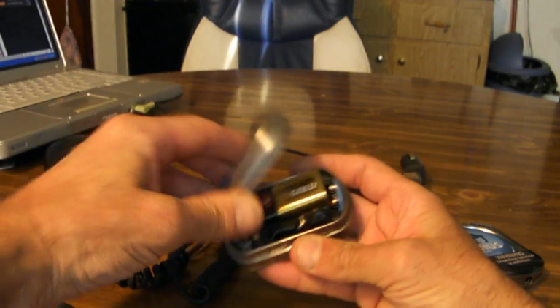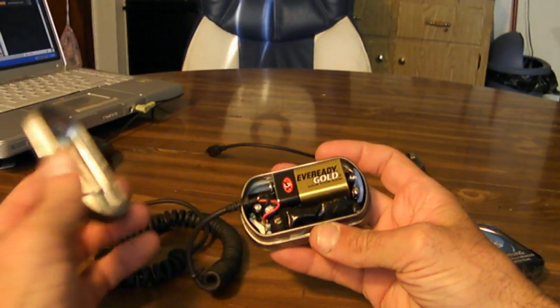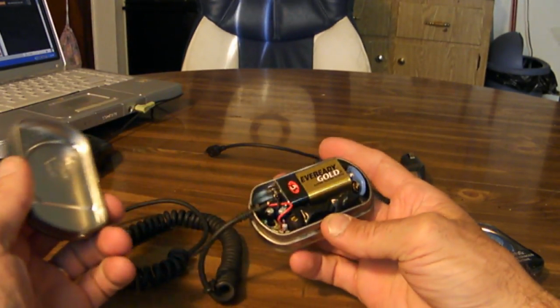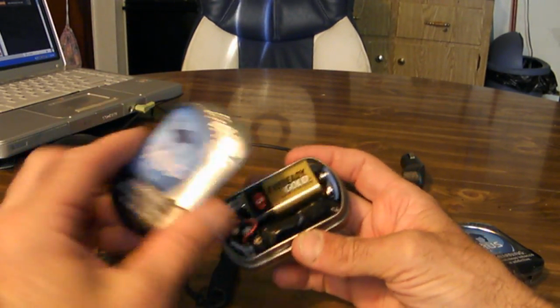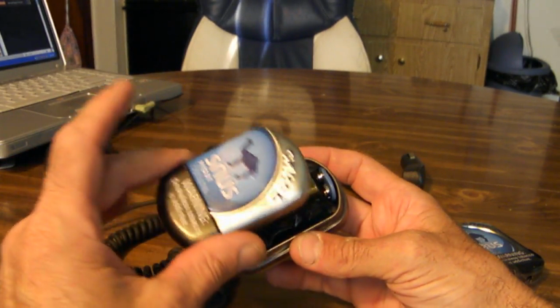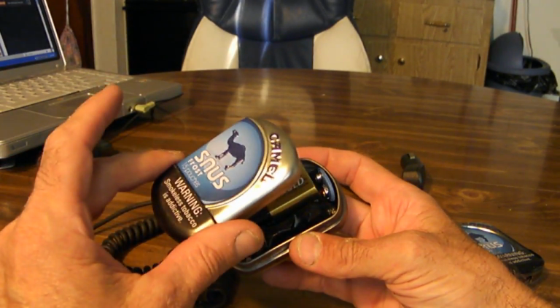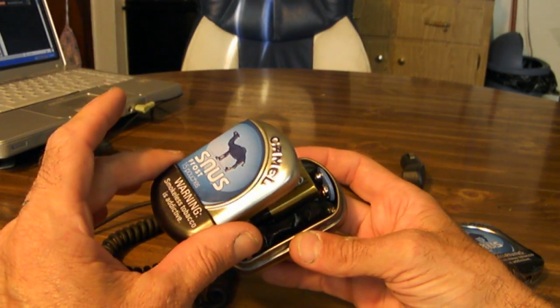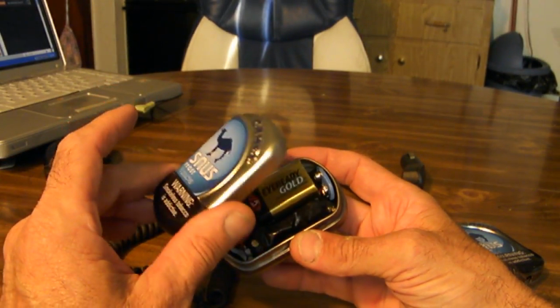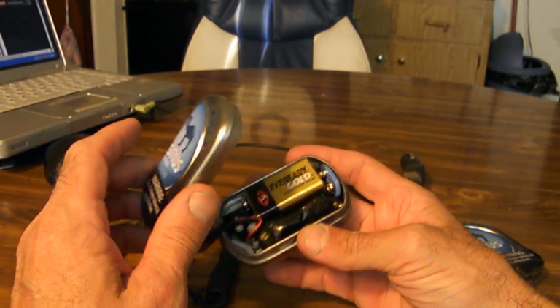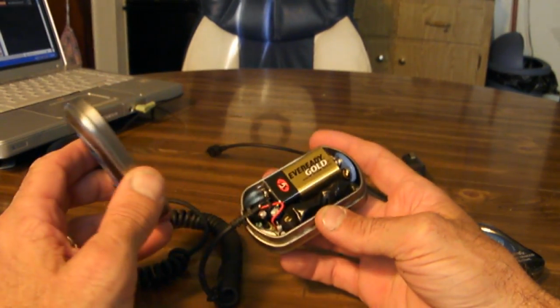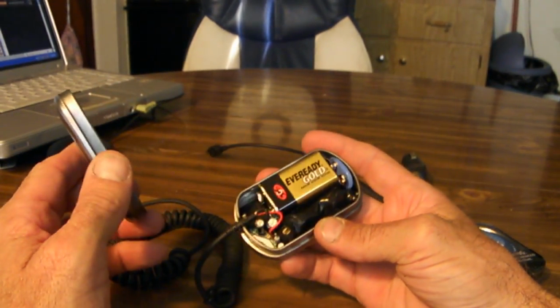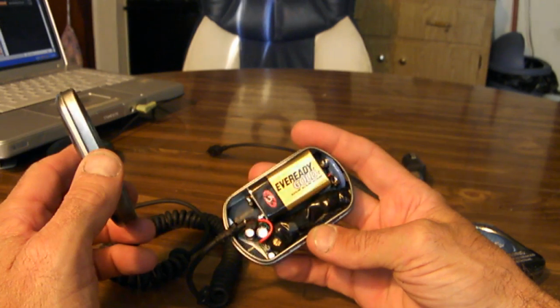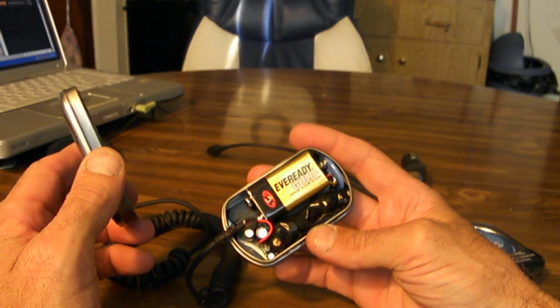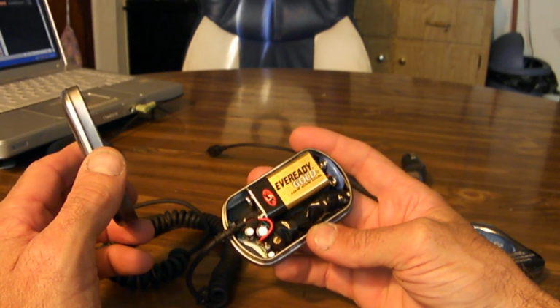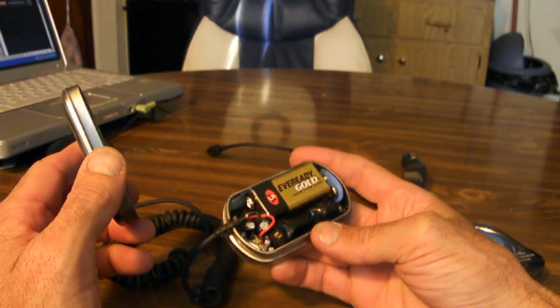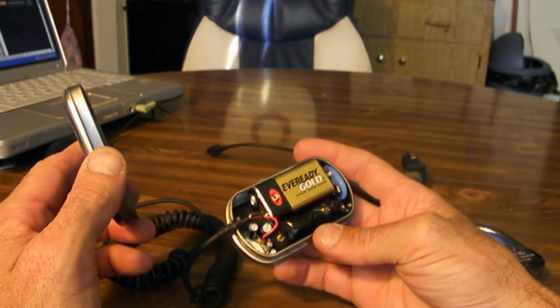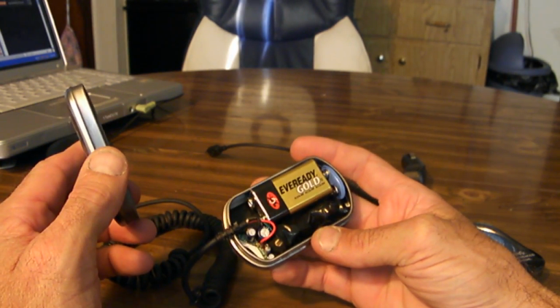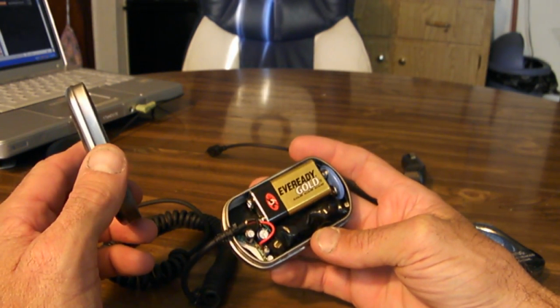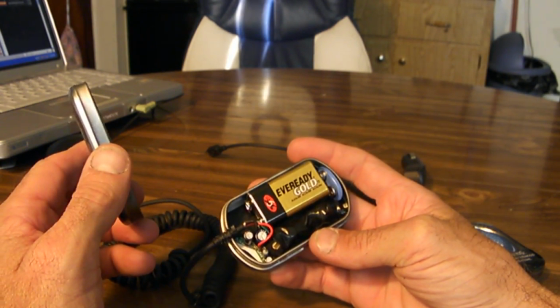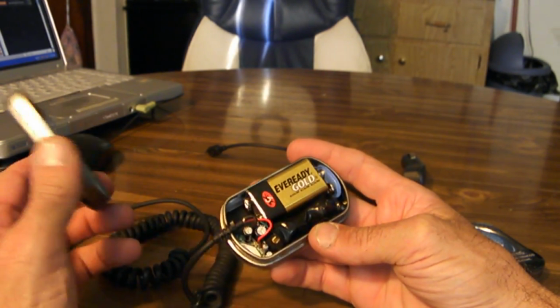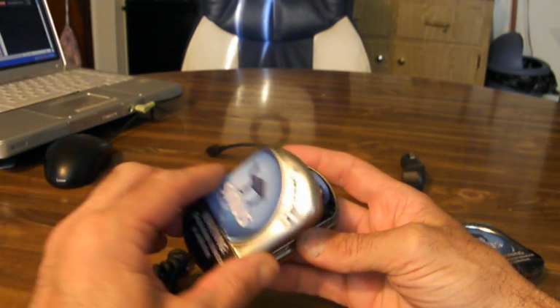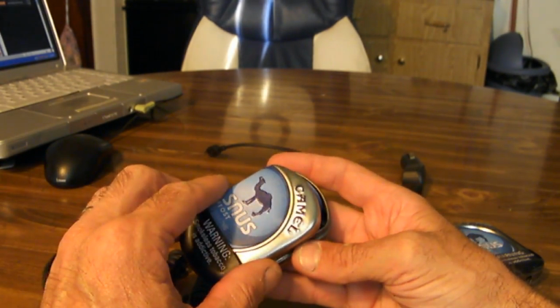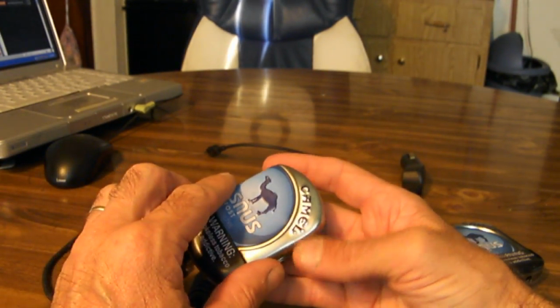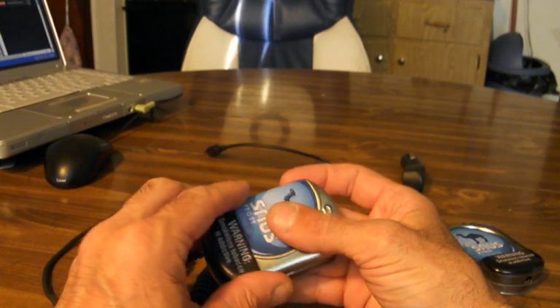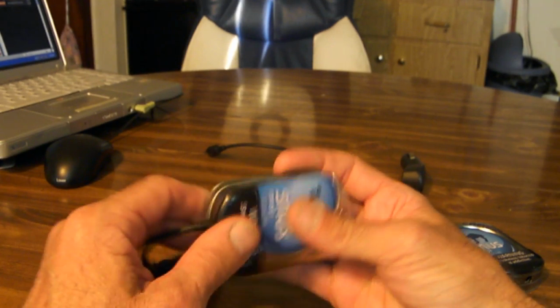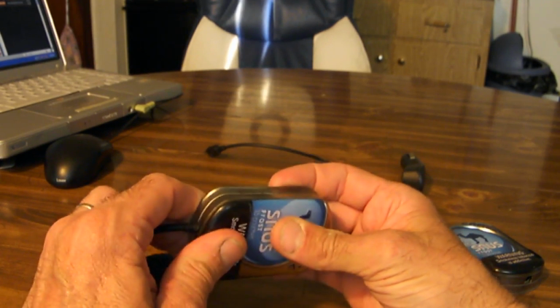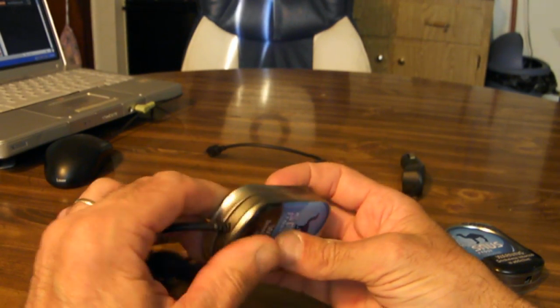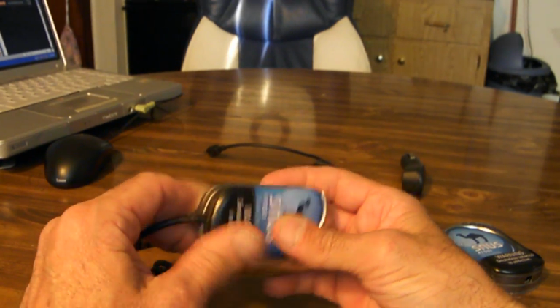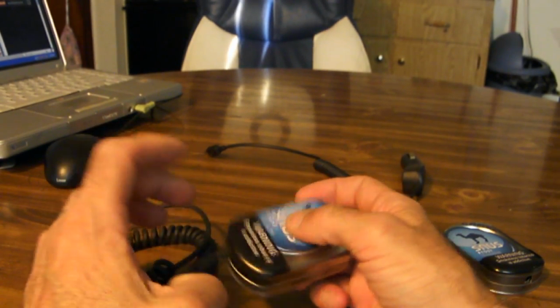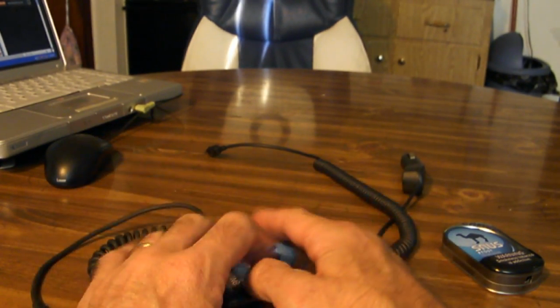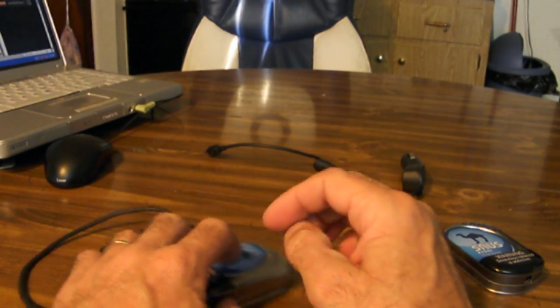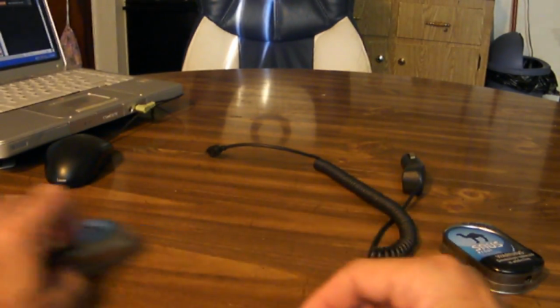You open that dude up. This is an old Camel snus can. Everything's fully self-contained. Got everything inside. Alright, let's get to it.